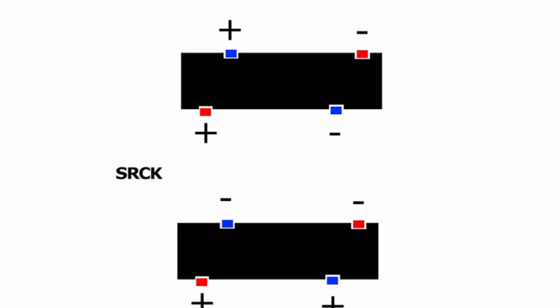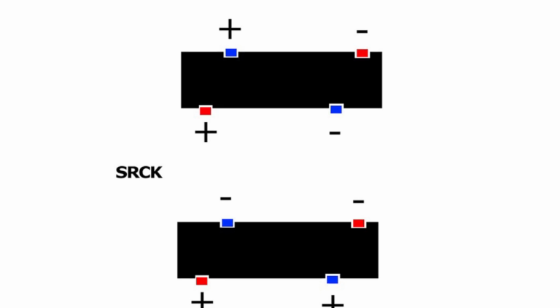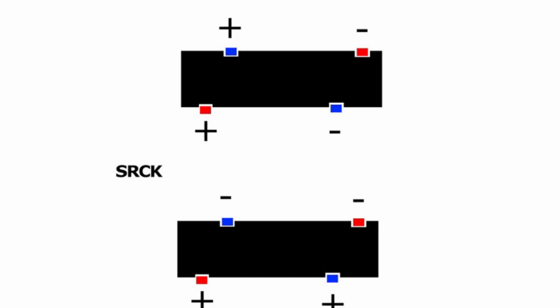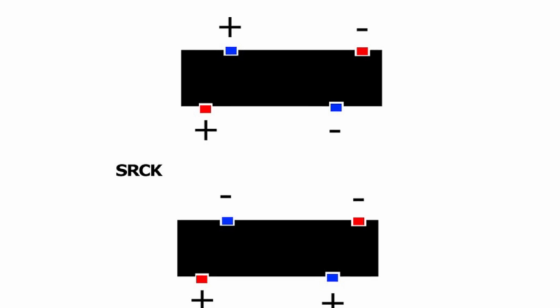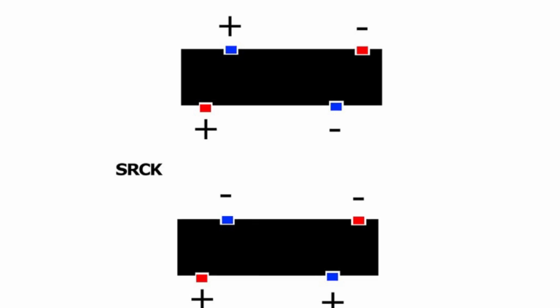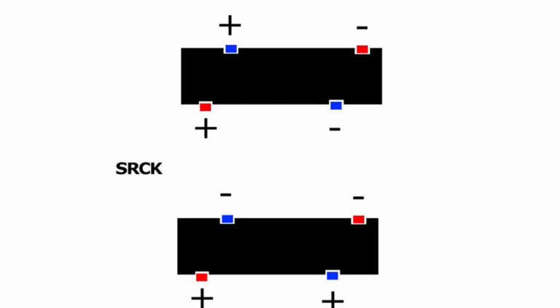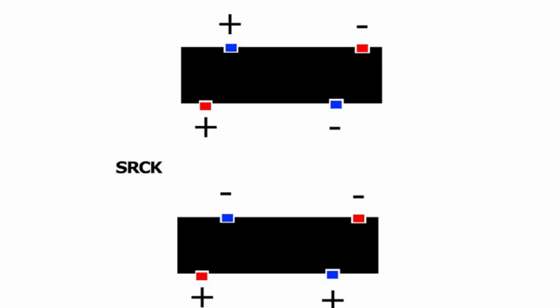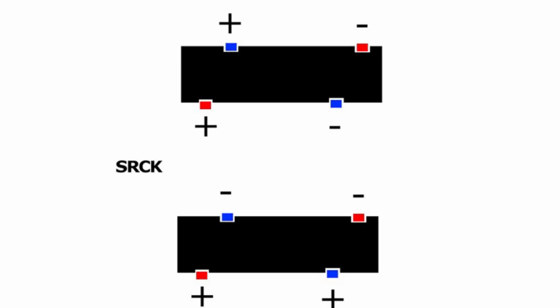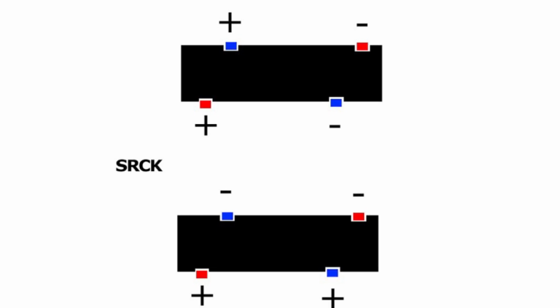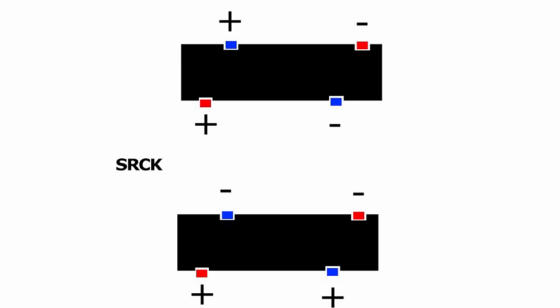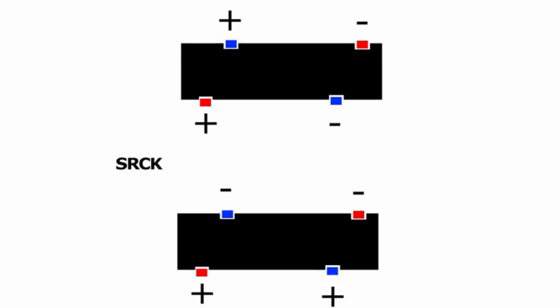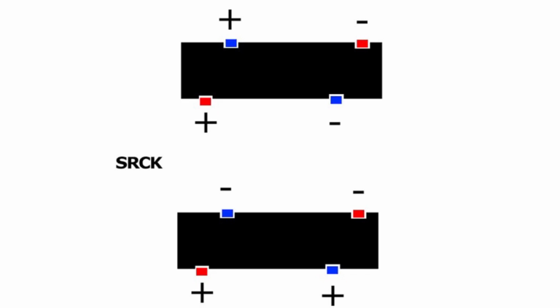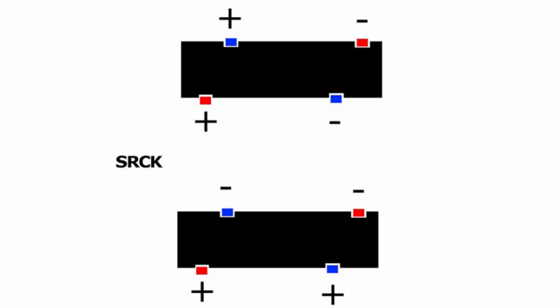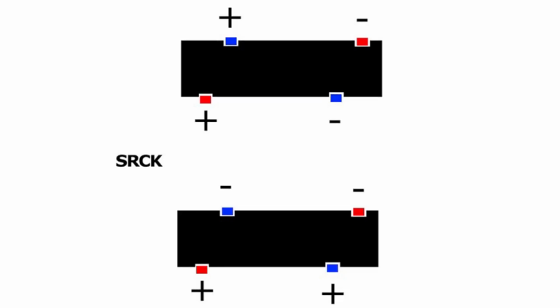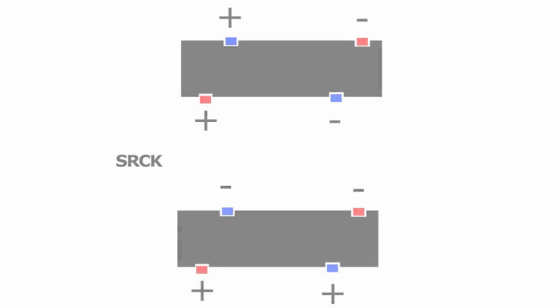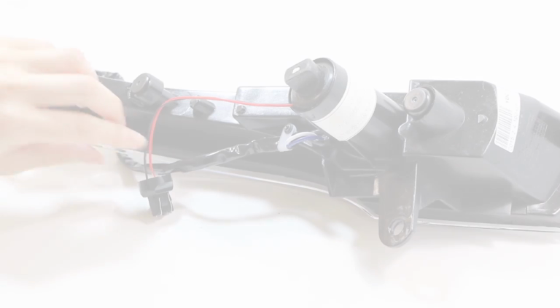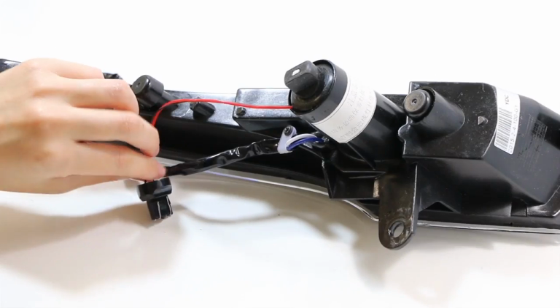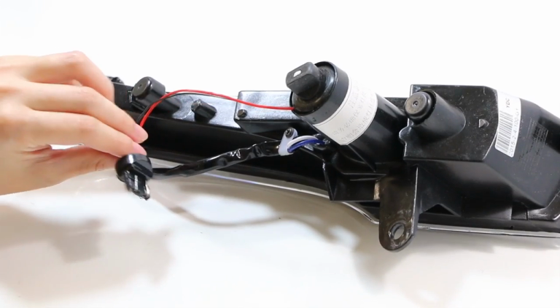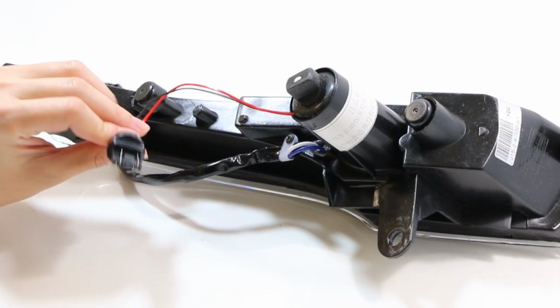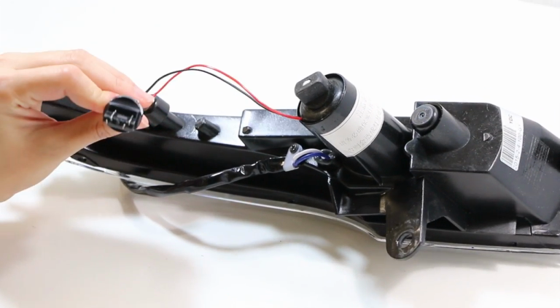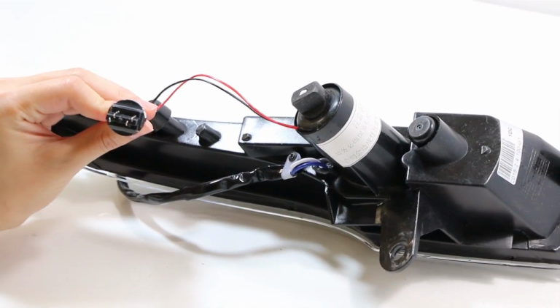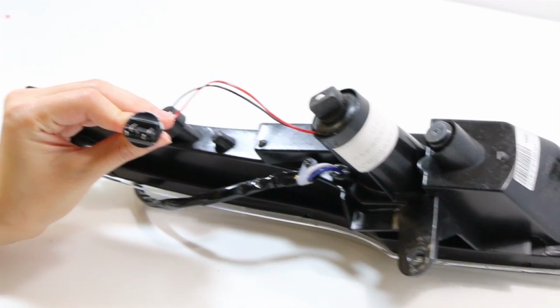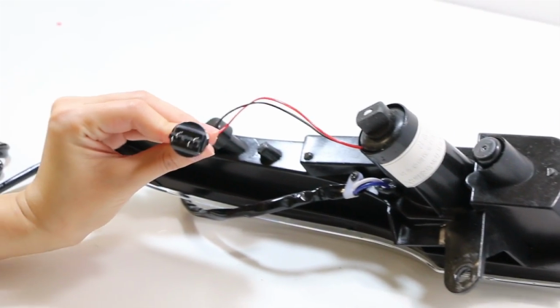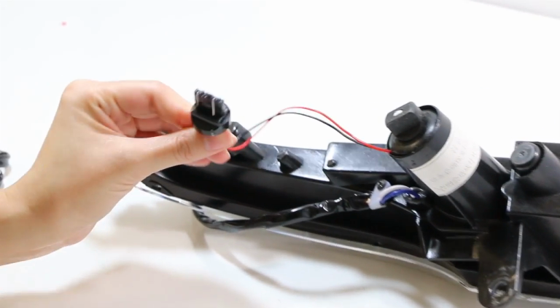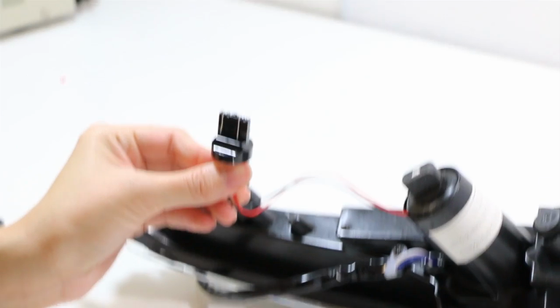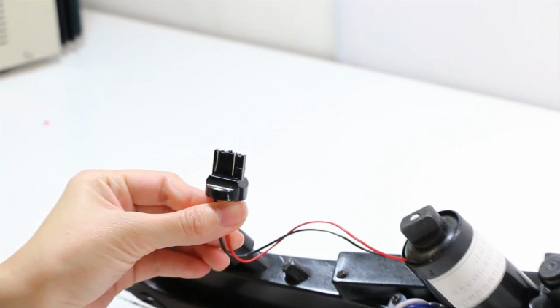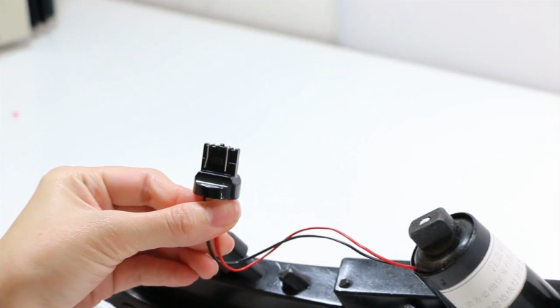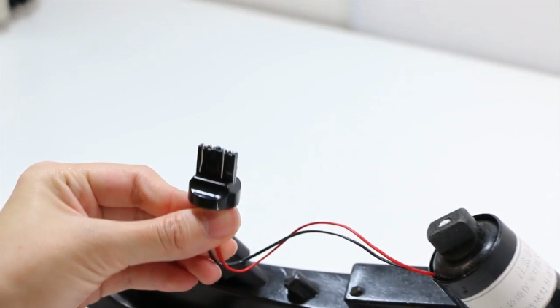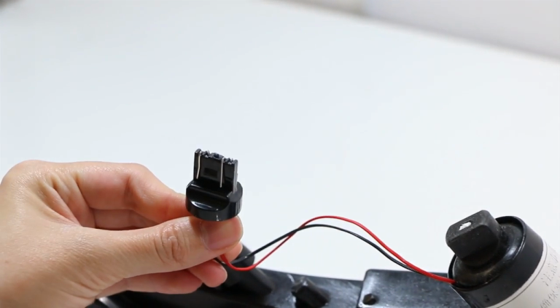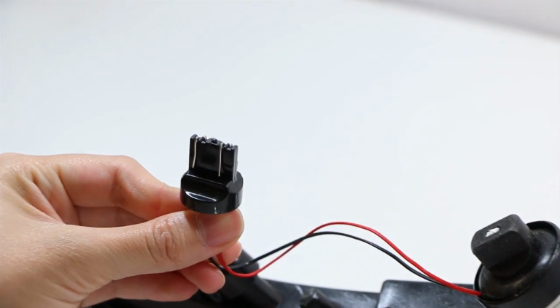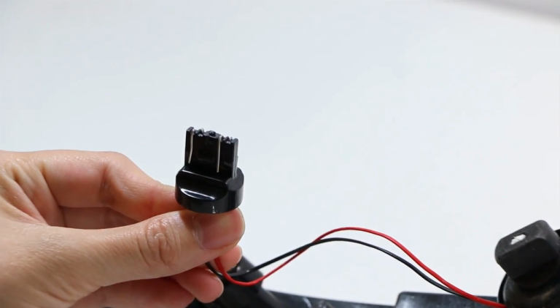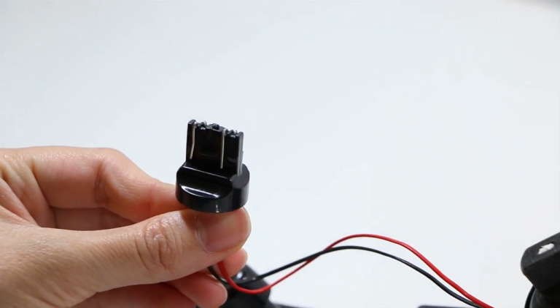We are going to show you how to do a small tweak to make our LED daytime running light work properly. This is the adapter of our Nissan Altima LED daytime running light. You can see here how the pins are configured.